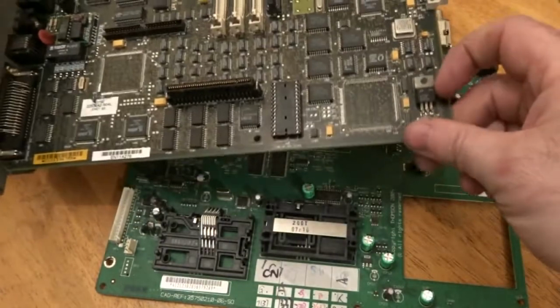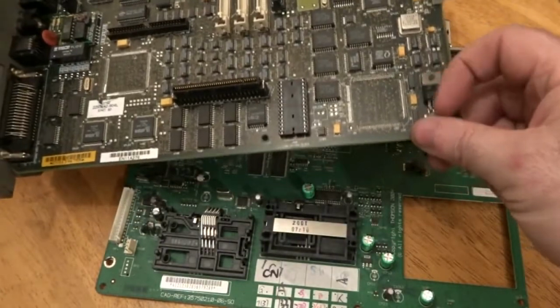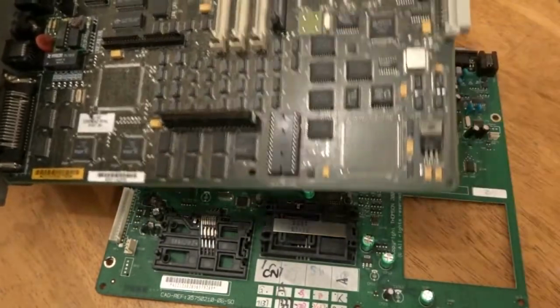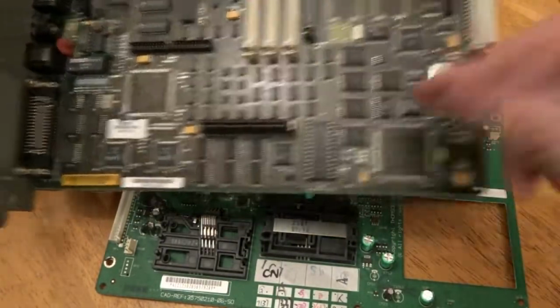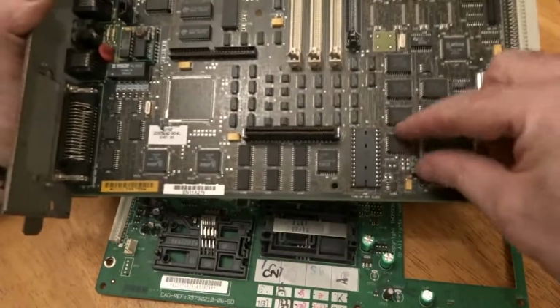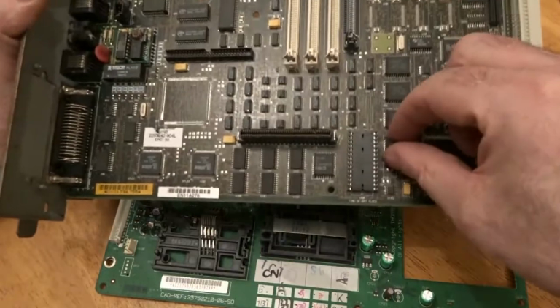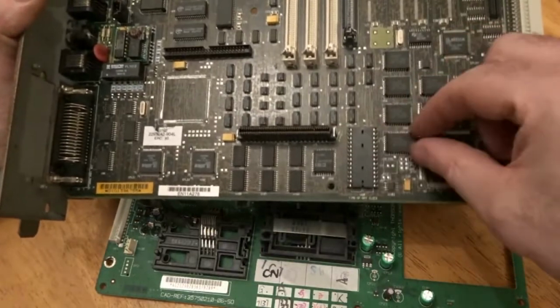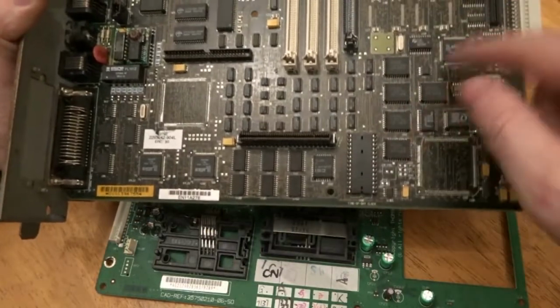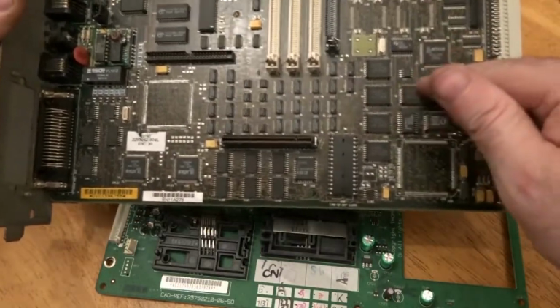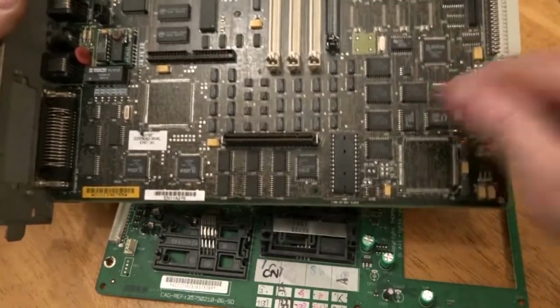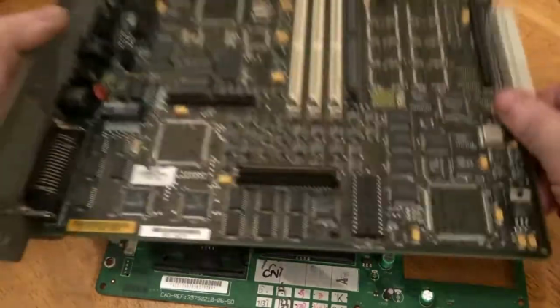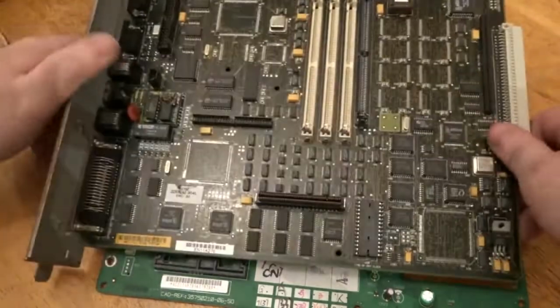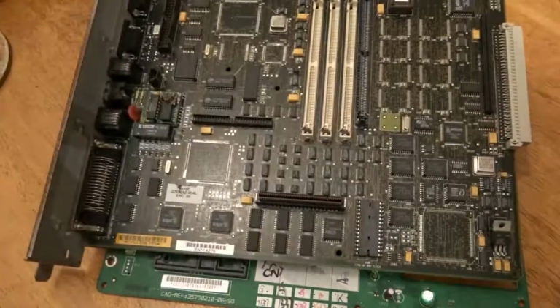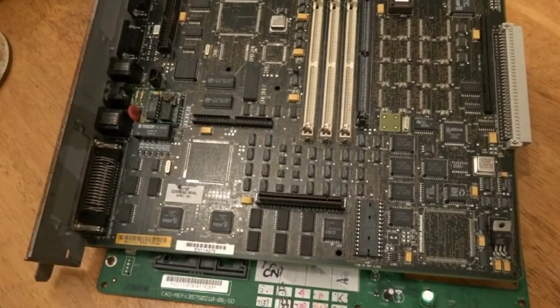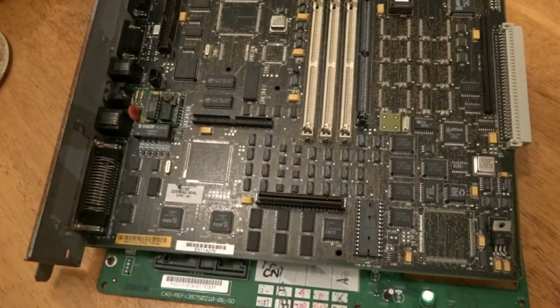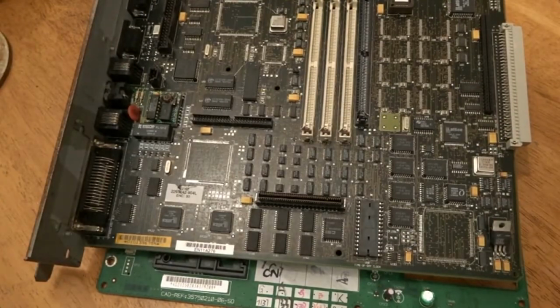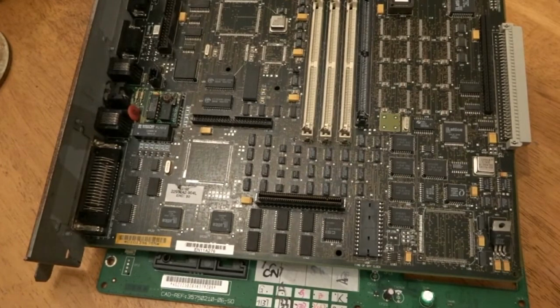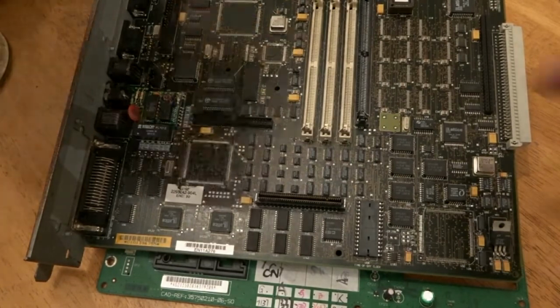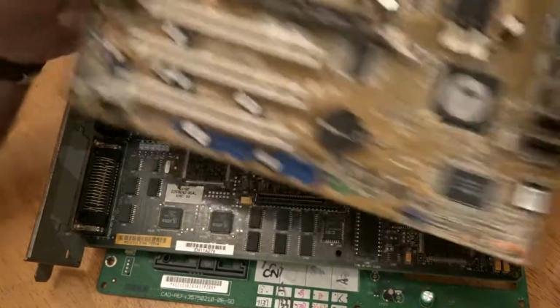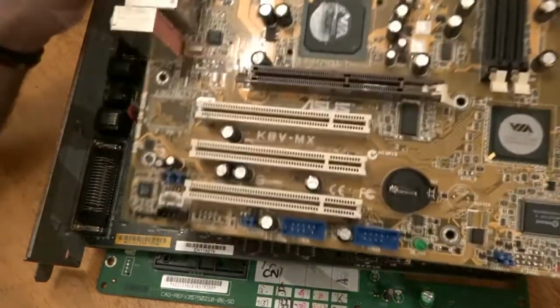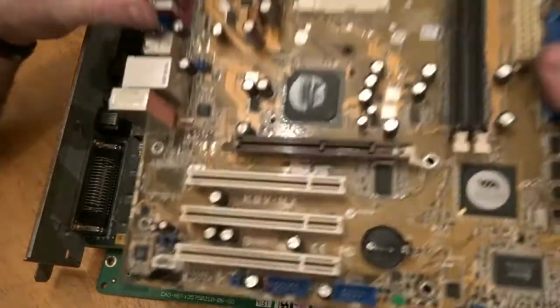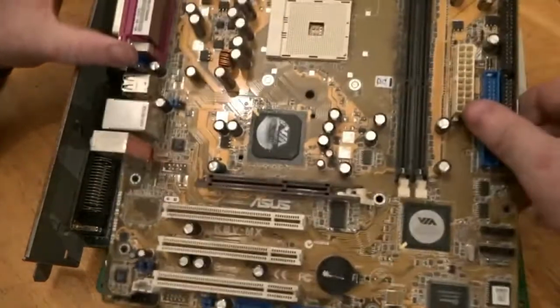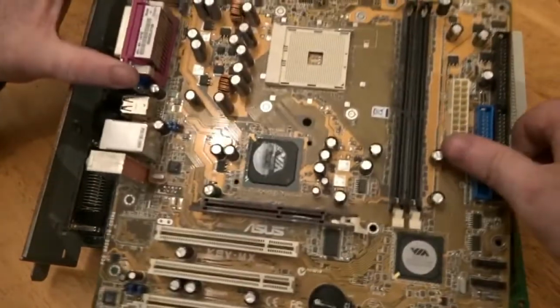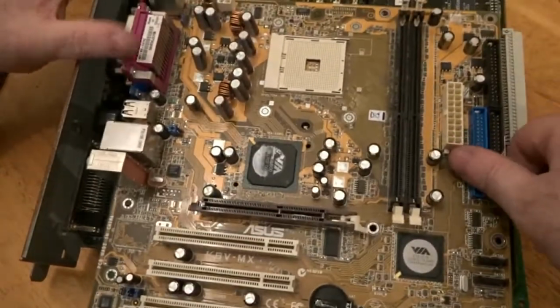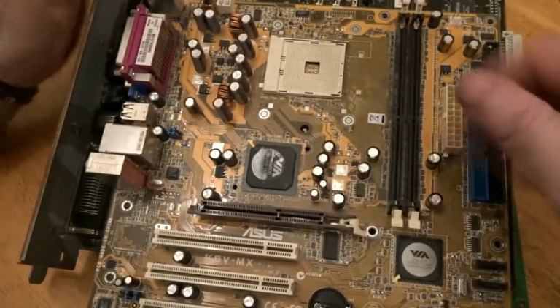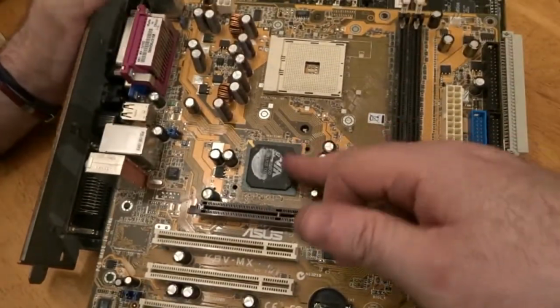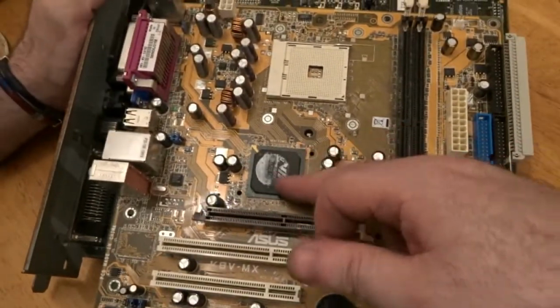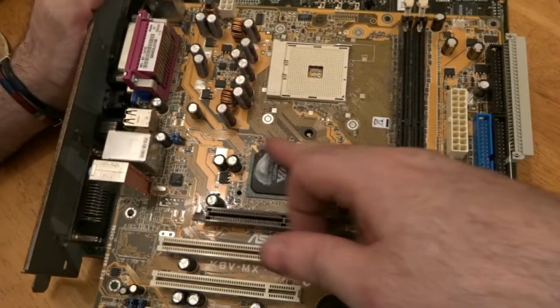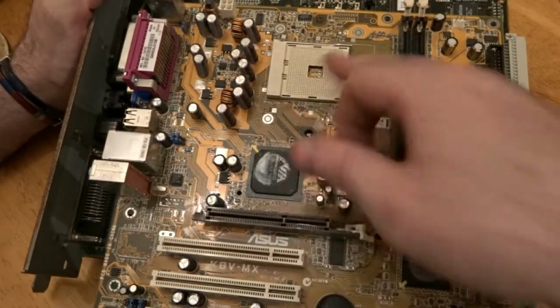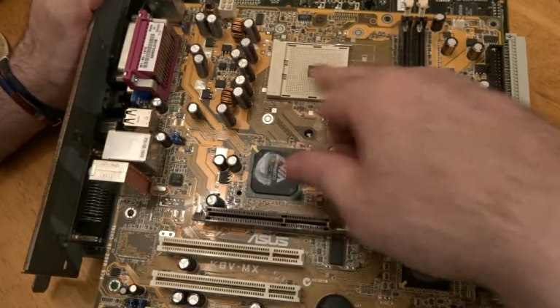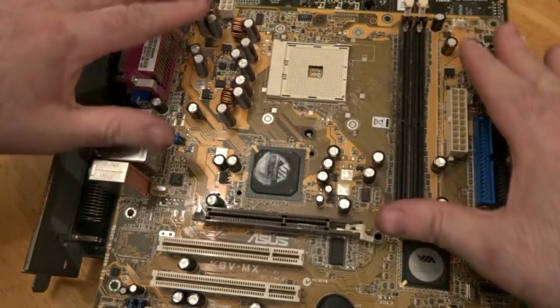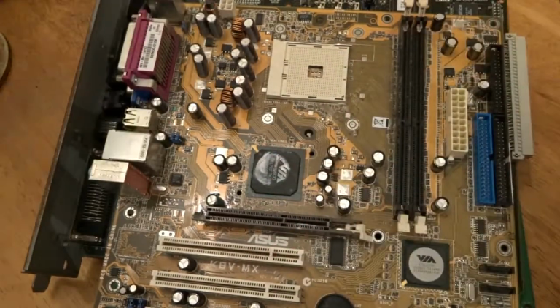There are a couple of ways of doing it: one way is just using pliers, another way is the chisel like I showed you before. But for today I'm going to be using a heat gun on this normal PC board to get all this off.